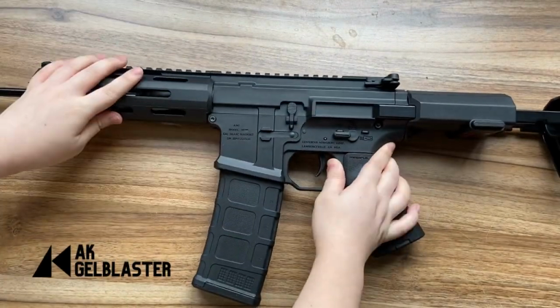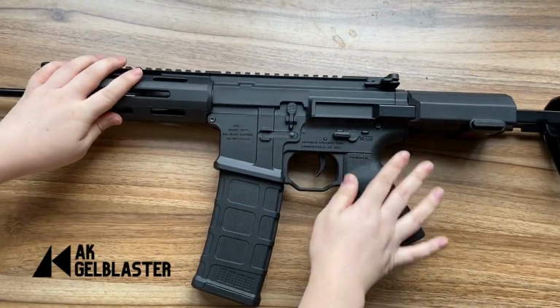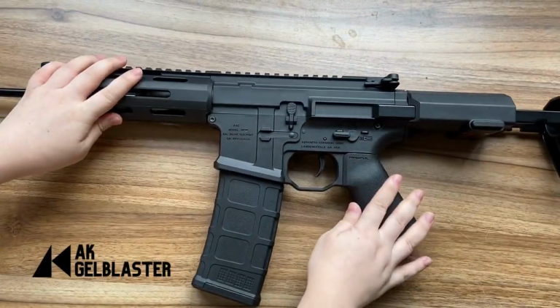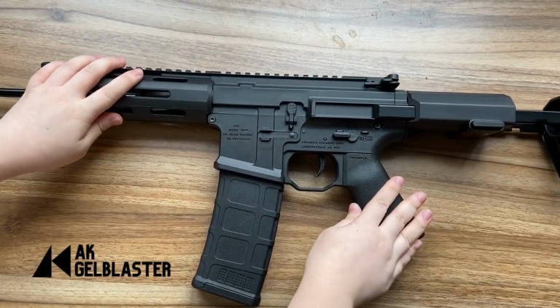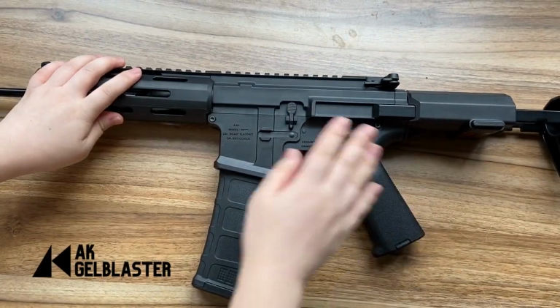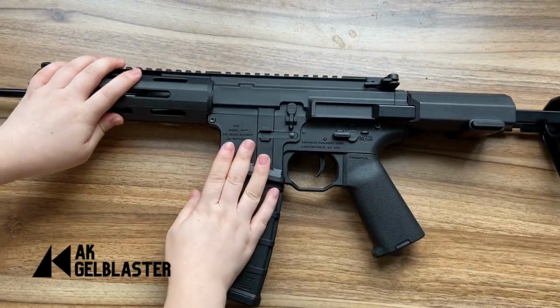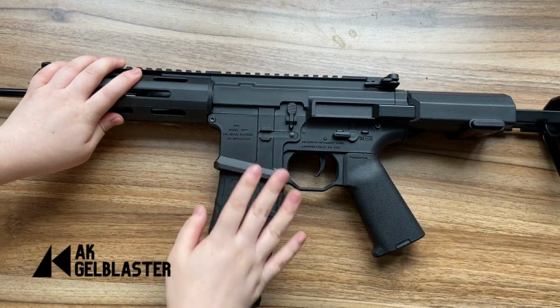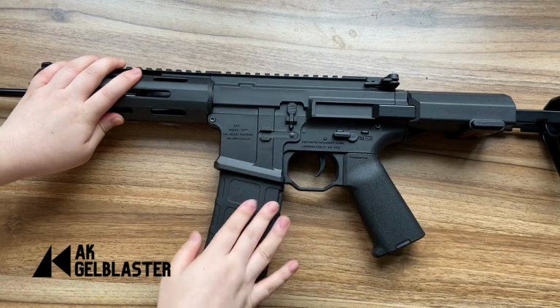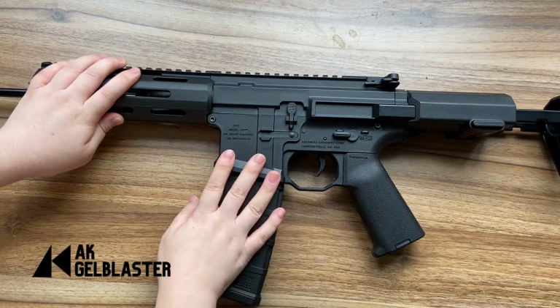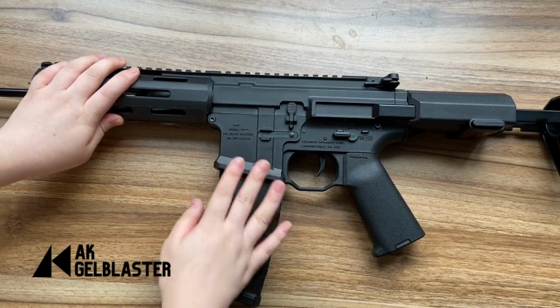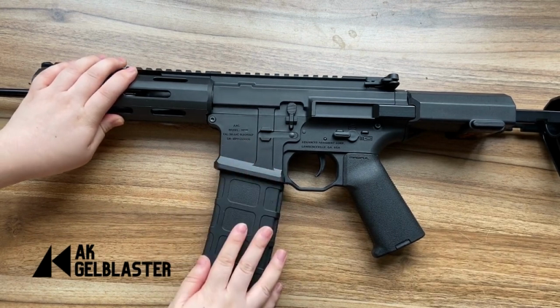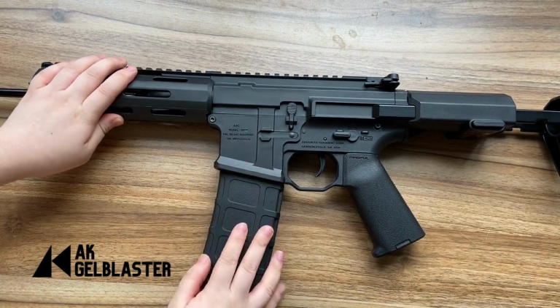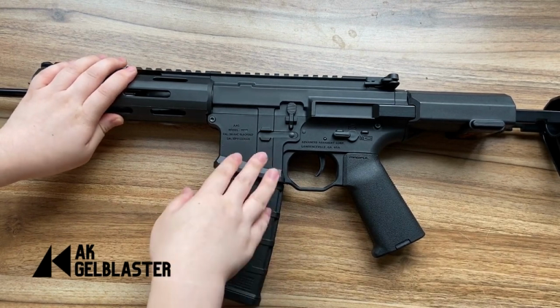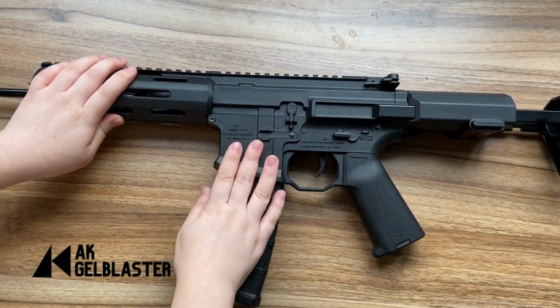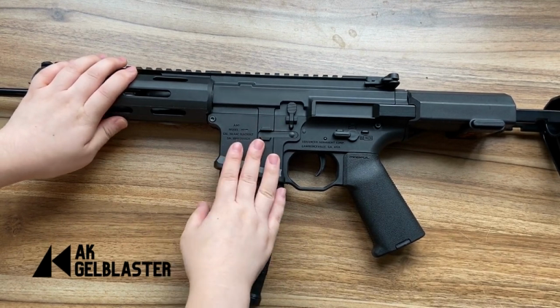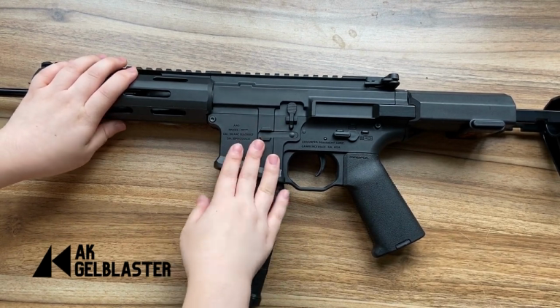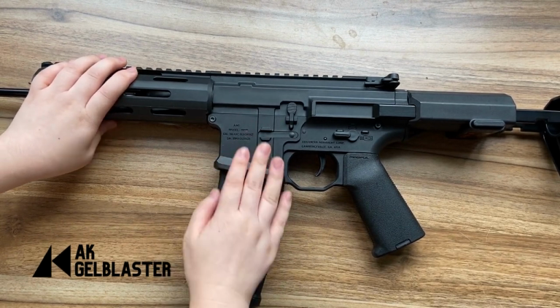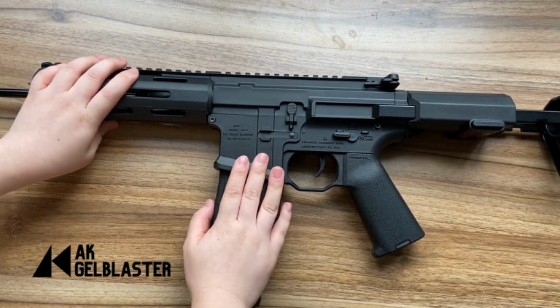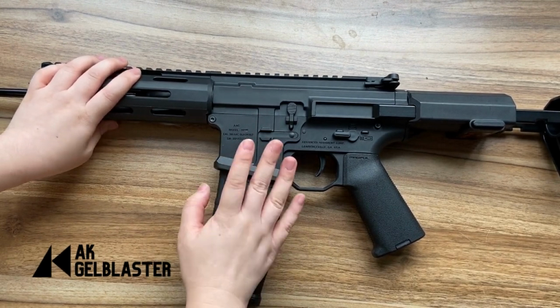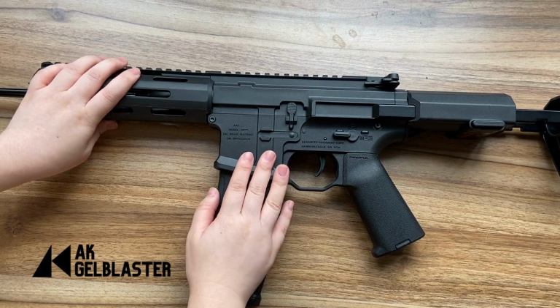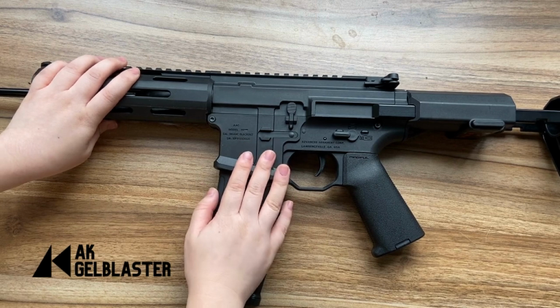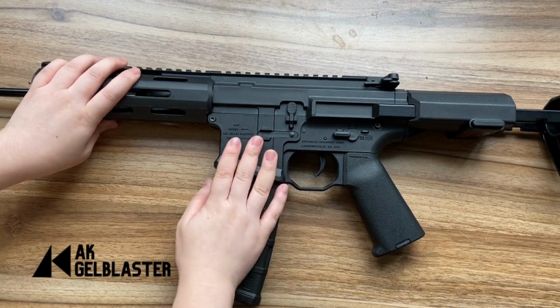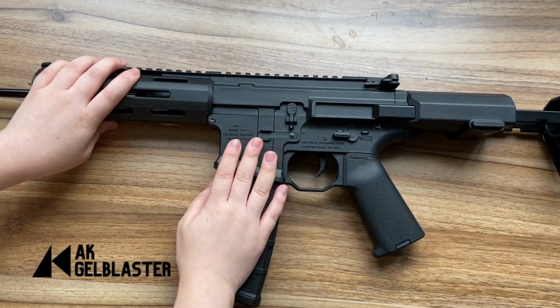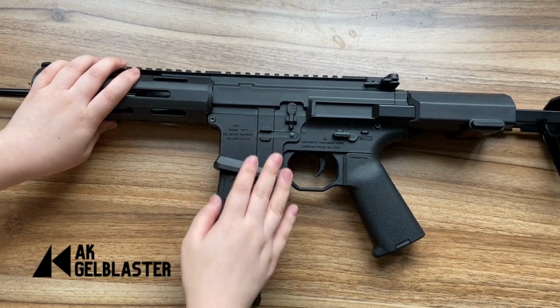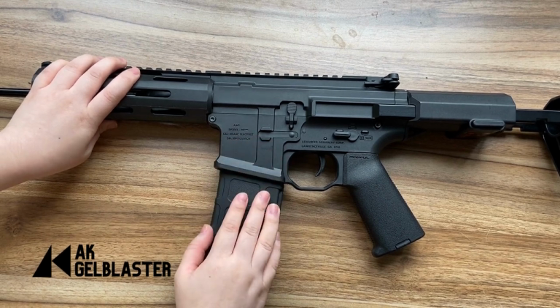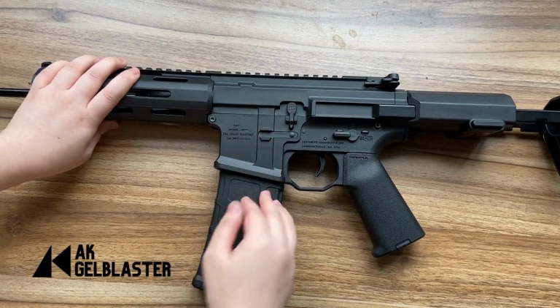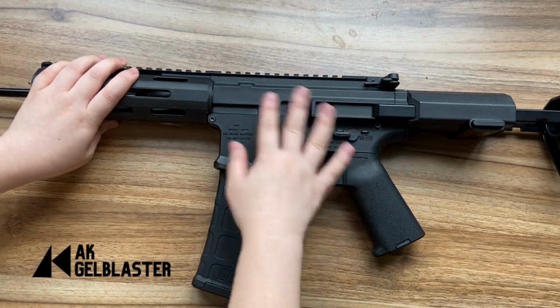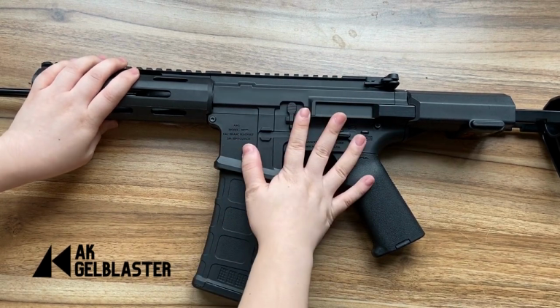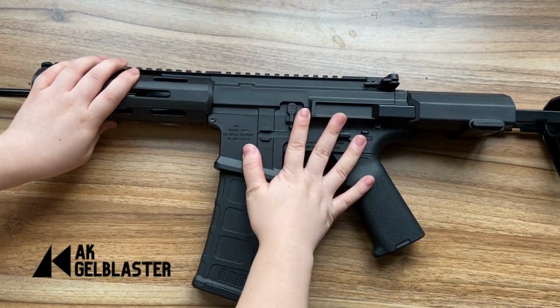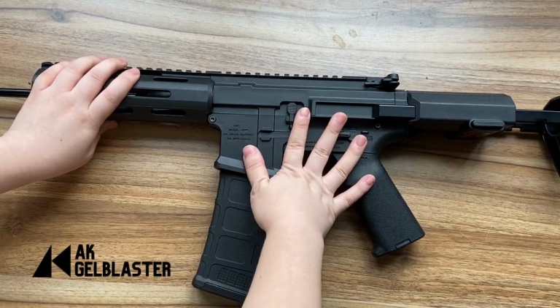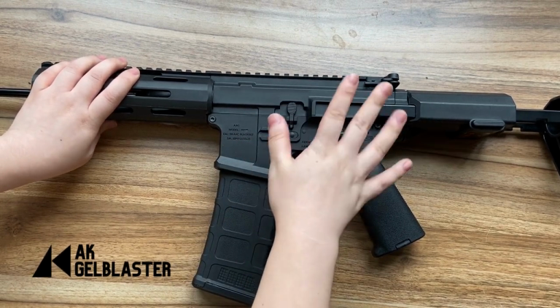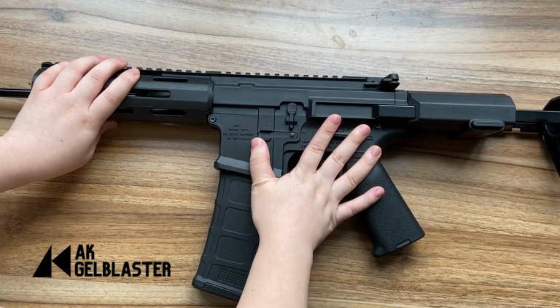If you are looking for a Honey Badger-looking gel blaster and wanting to get one, remember to buy the version 2 because it has a new gearbox. So enjoy it.